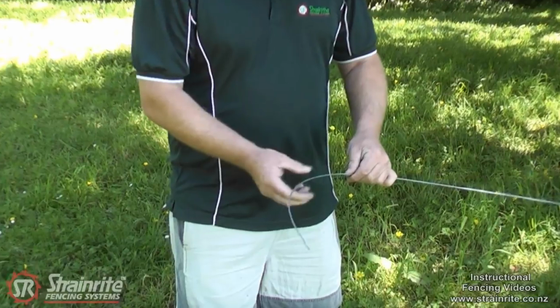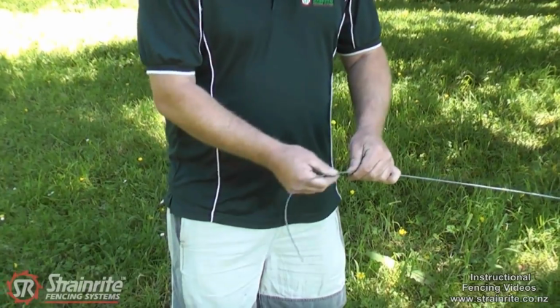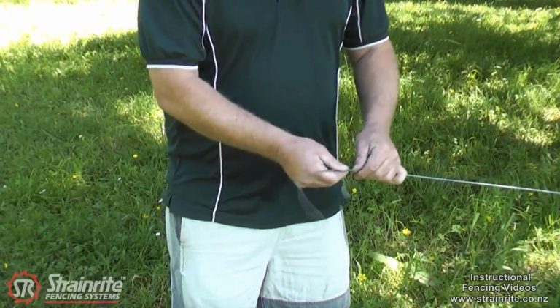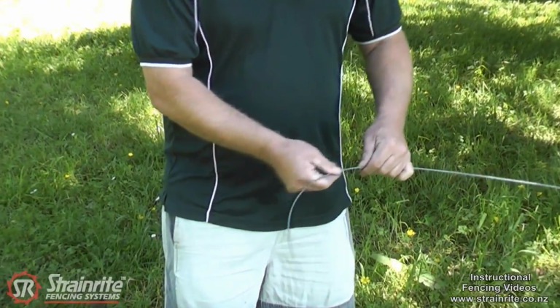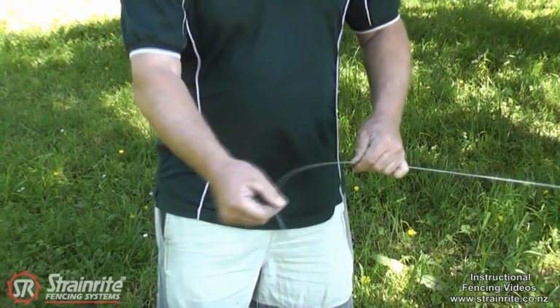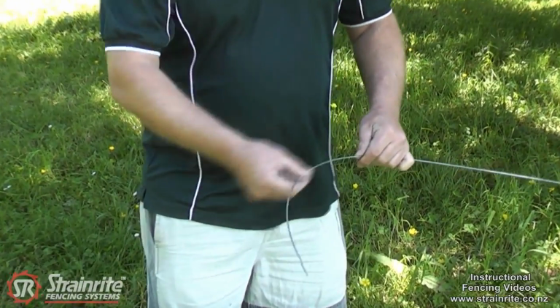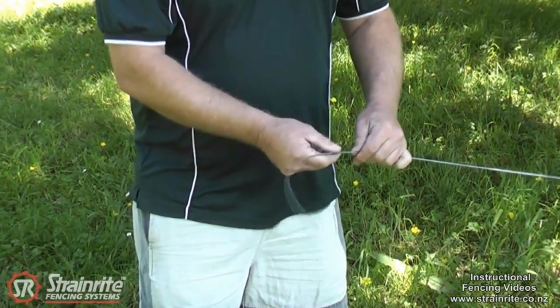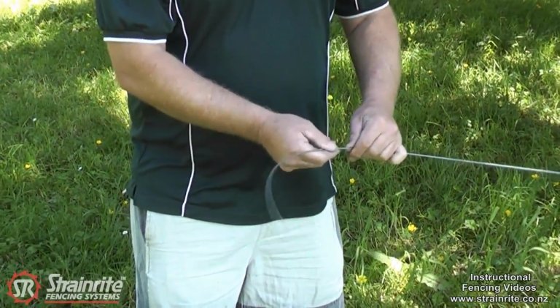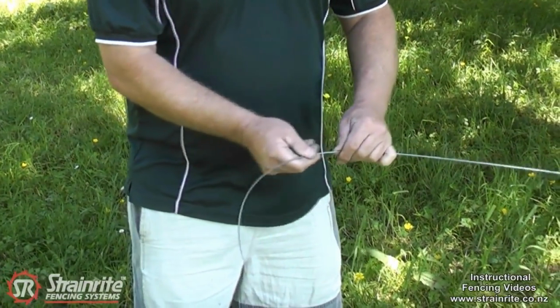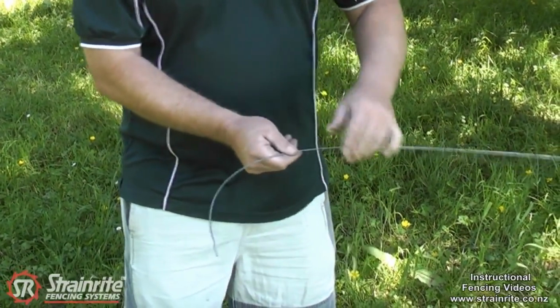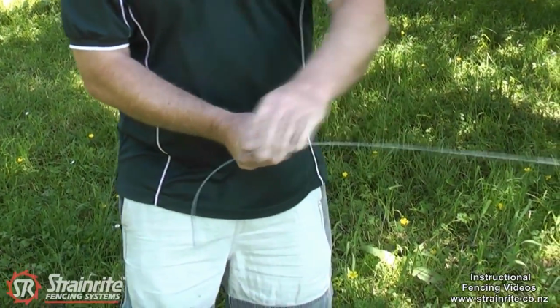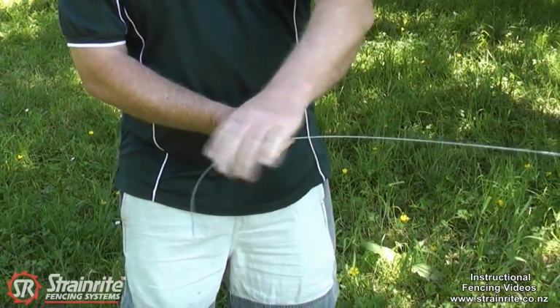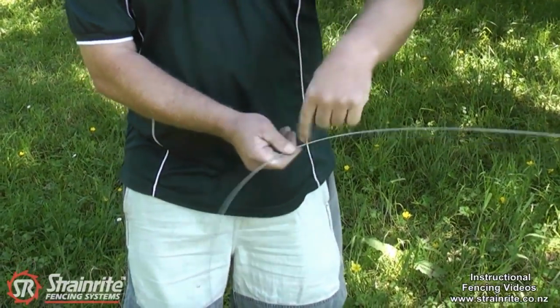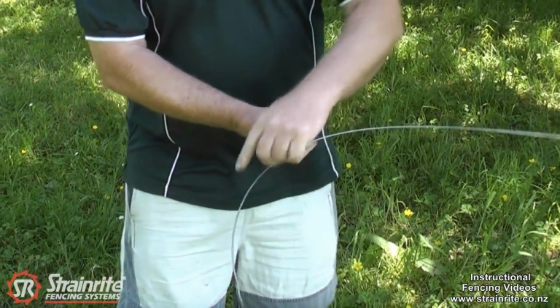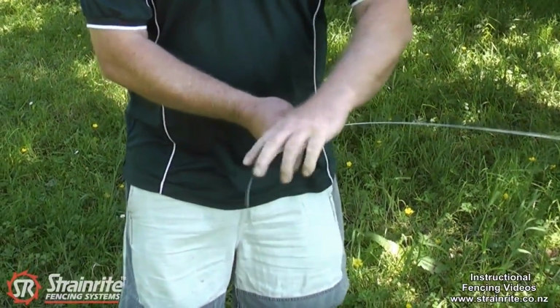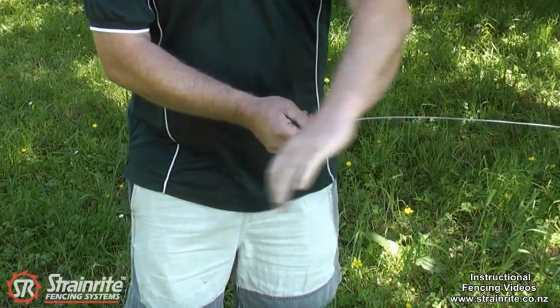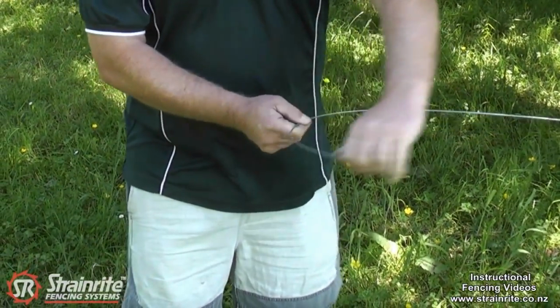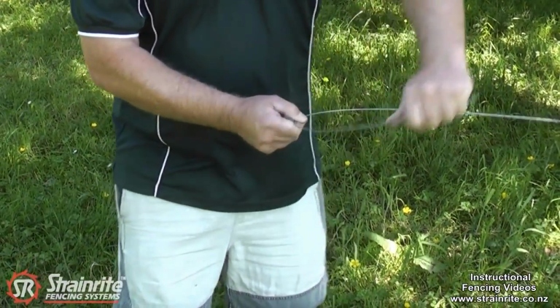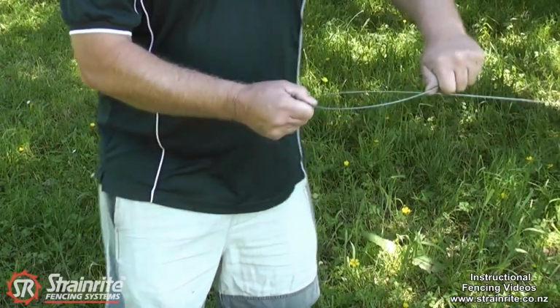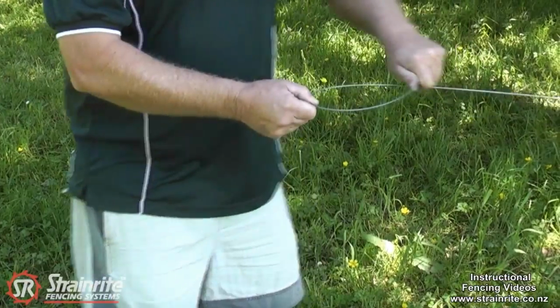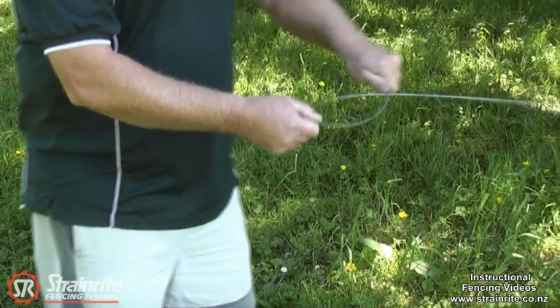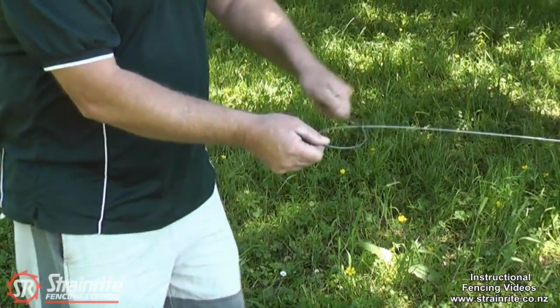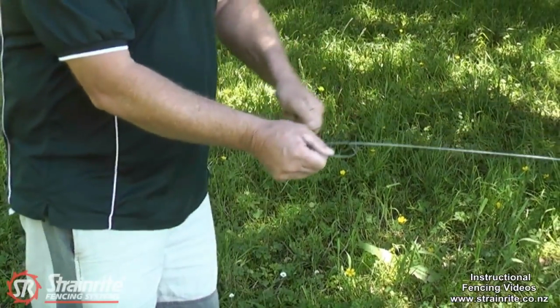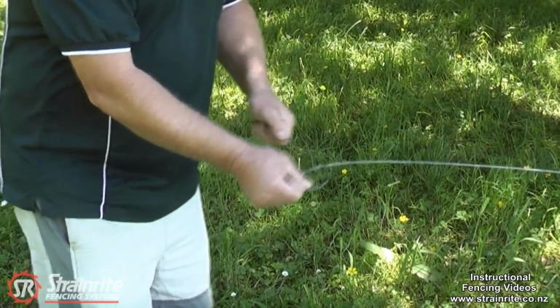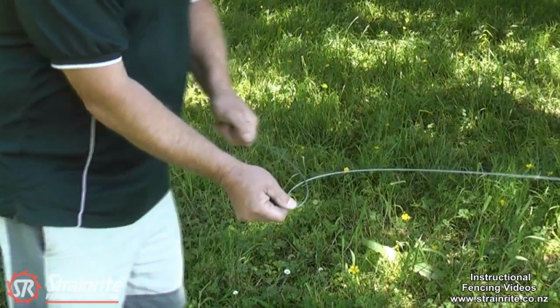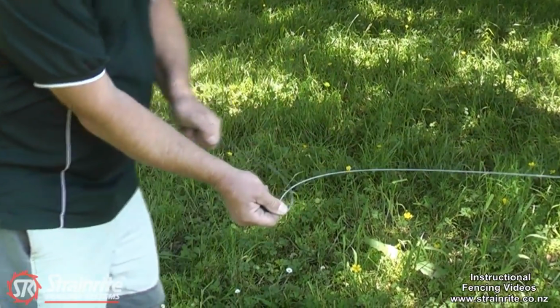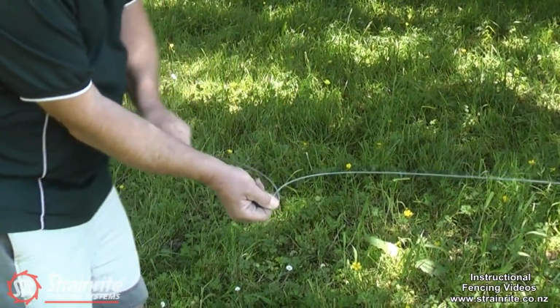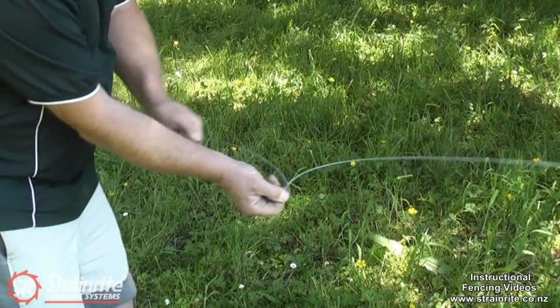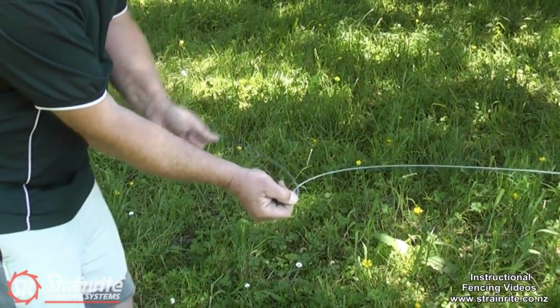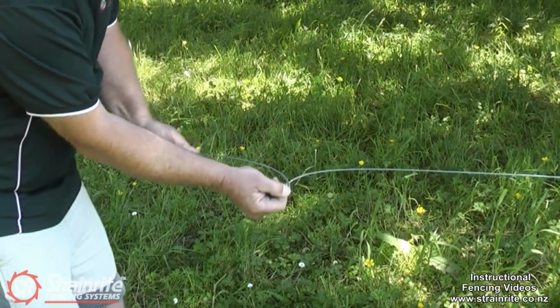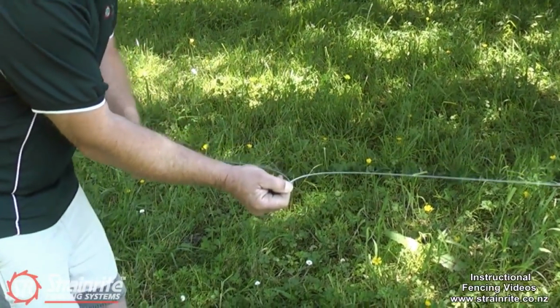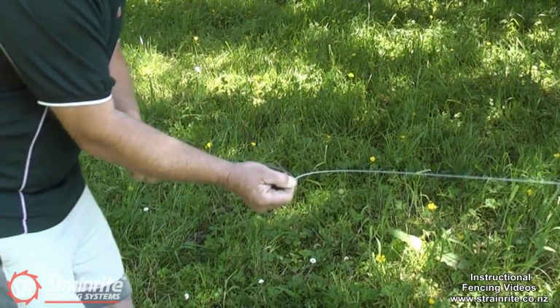You pinch the wire here with about 300 sticking out, bend the wire the way it wants to go and take the first one over. Just pull it round so you get it reasonably small.